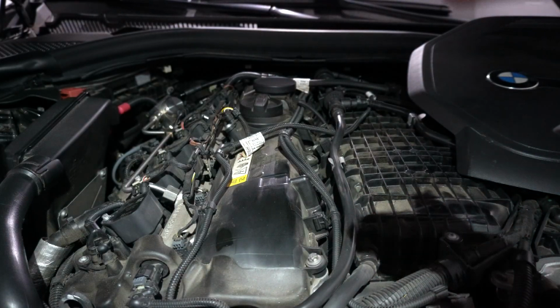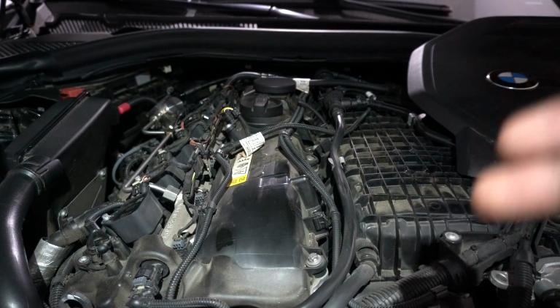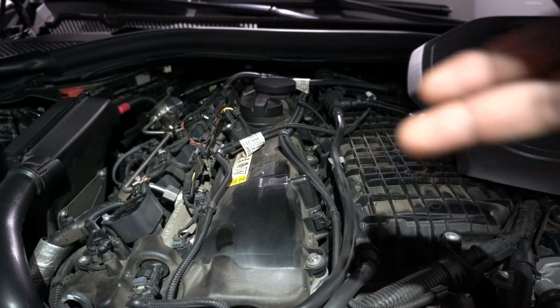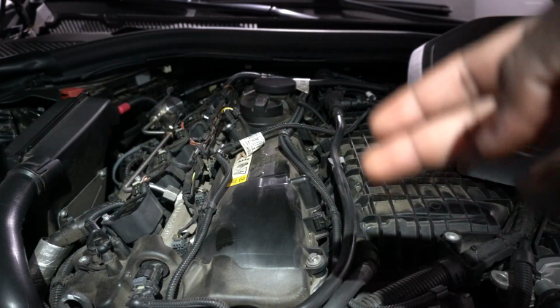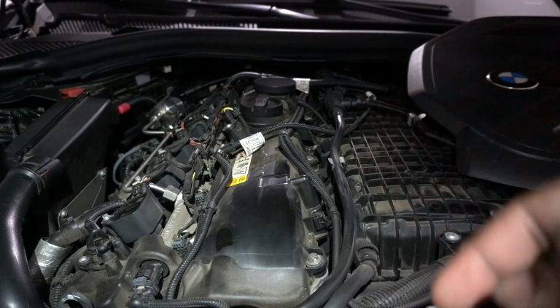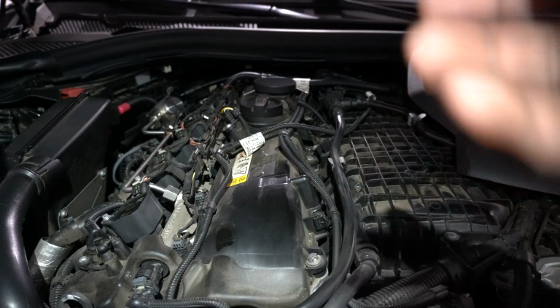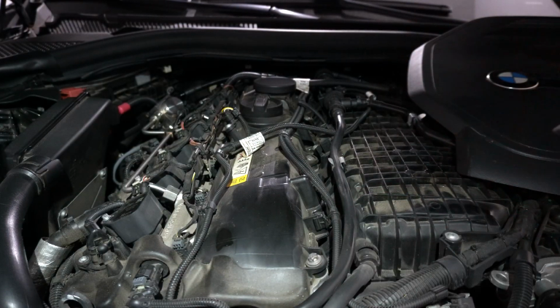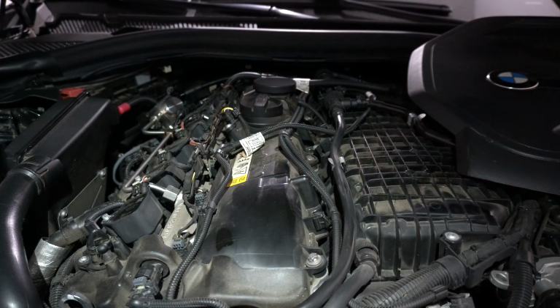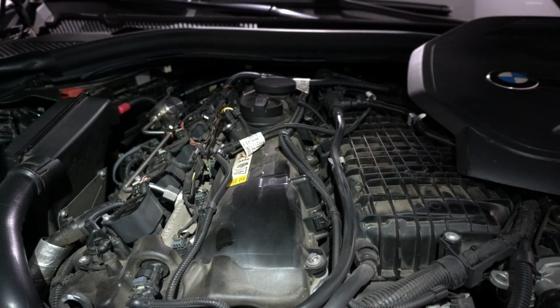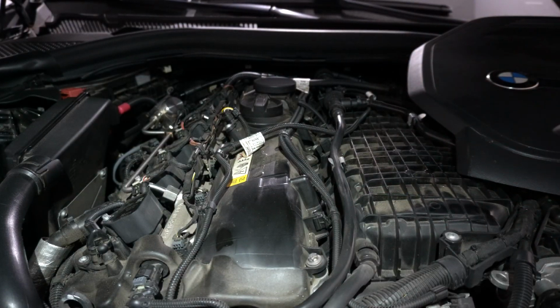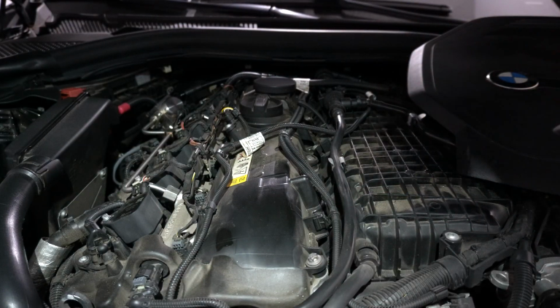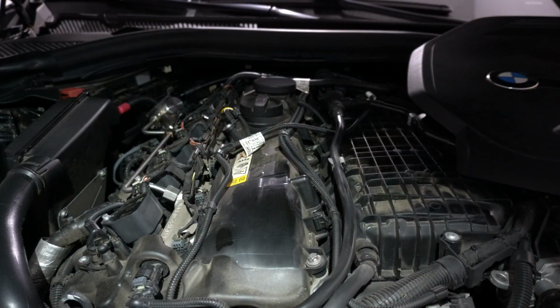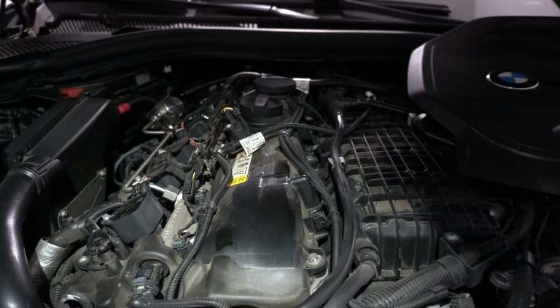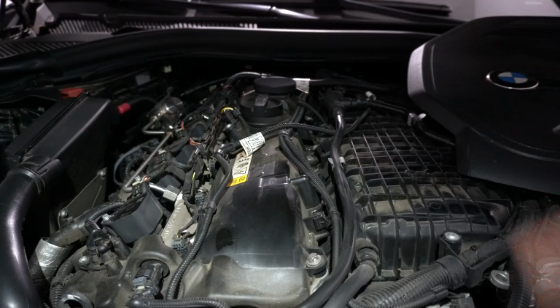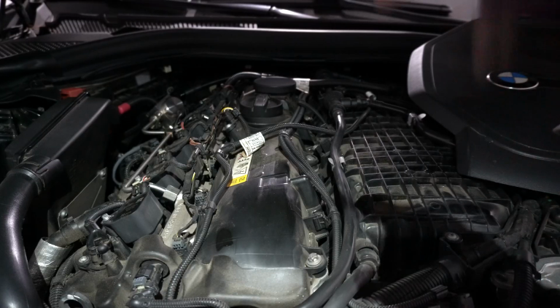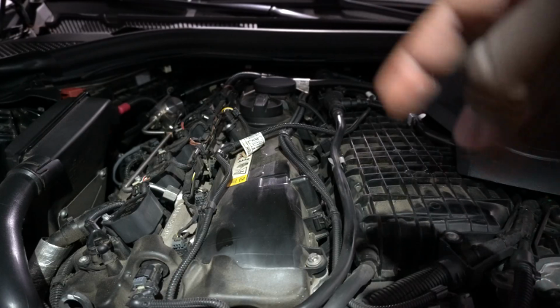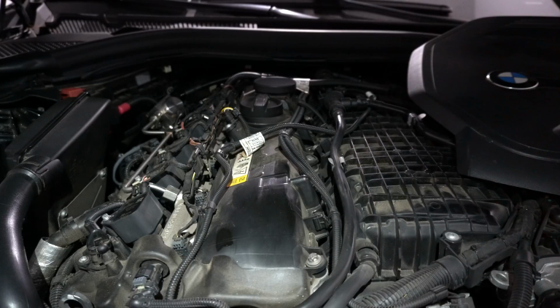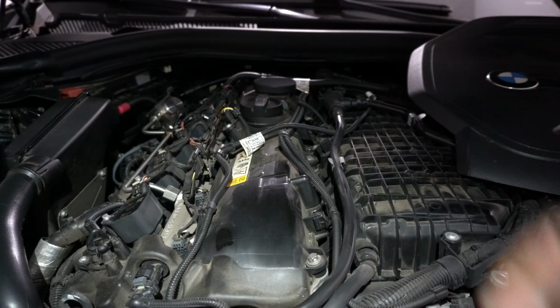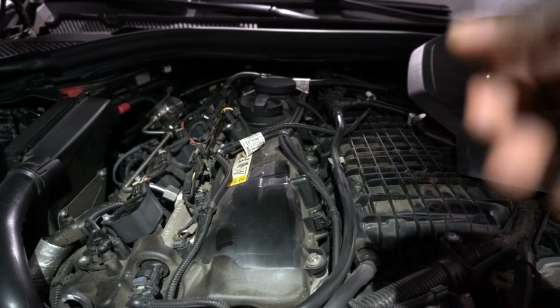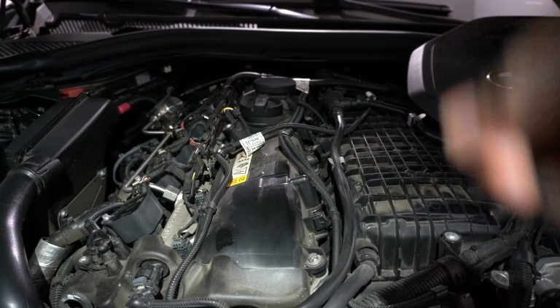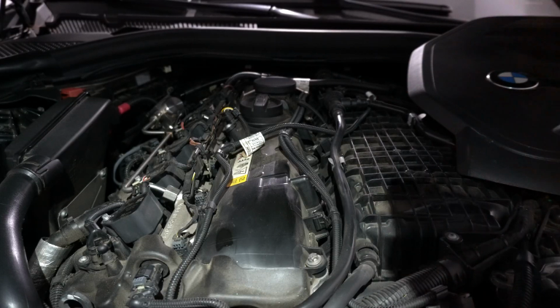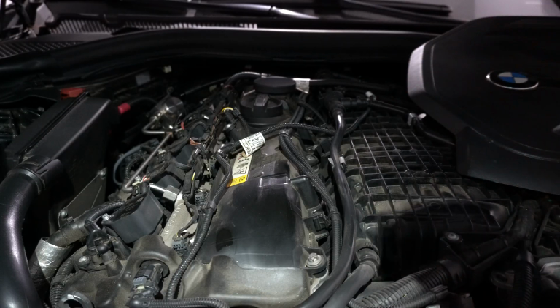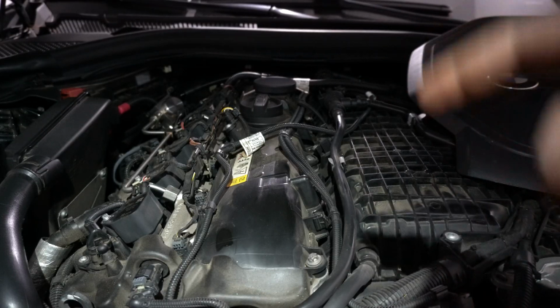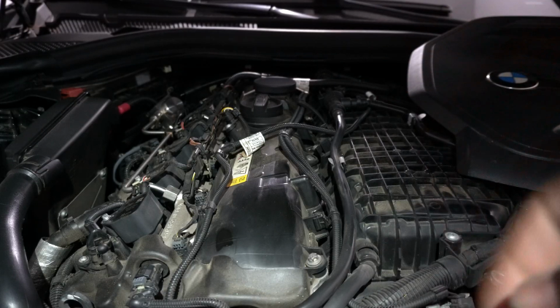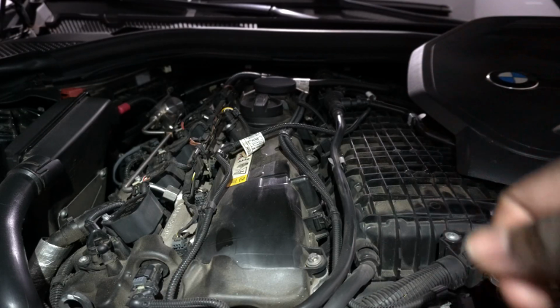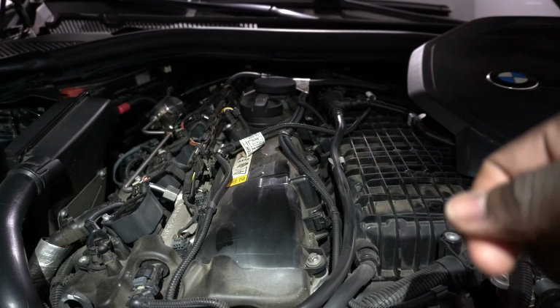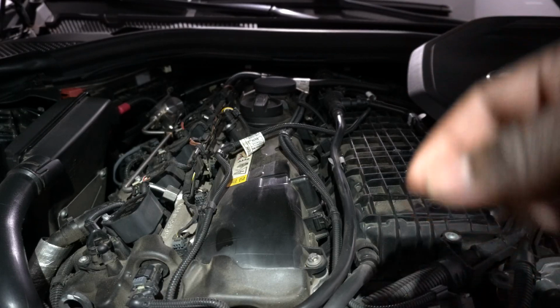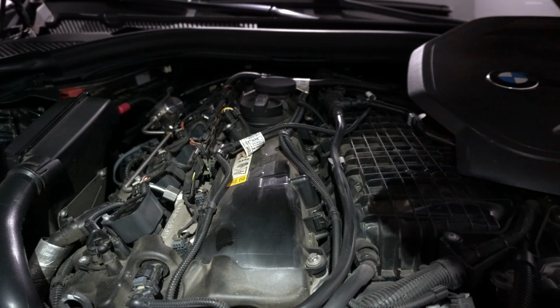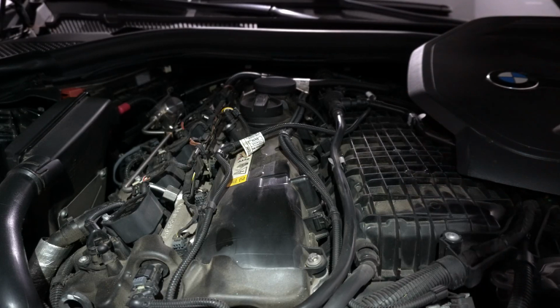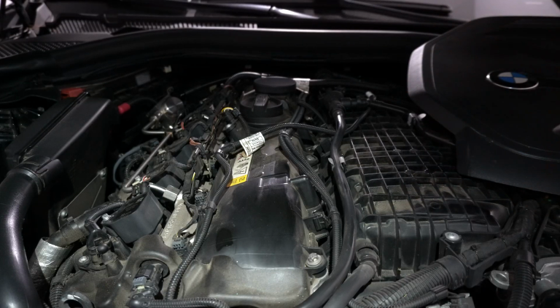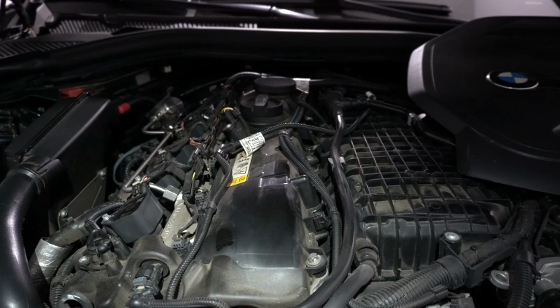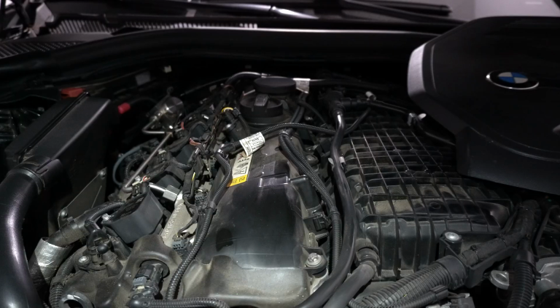First step, you're going to want to disconnect your battery terminal off of your rear battery, starting with your negative terminal. Undo that with the 10 millimeter bolt and set that off to the side.